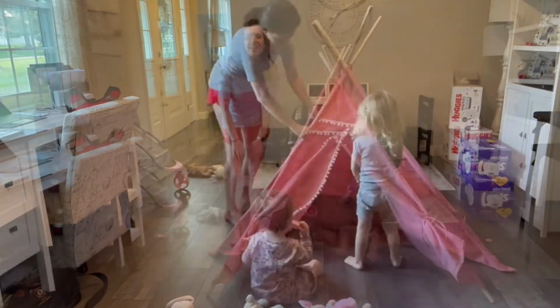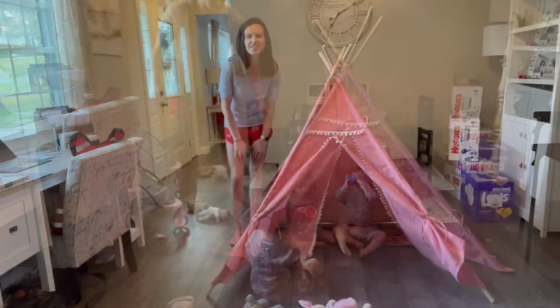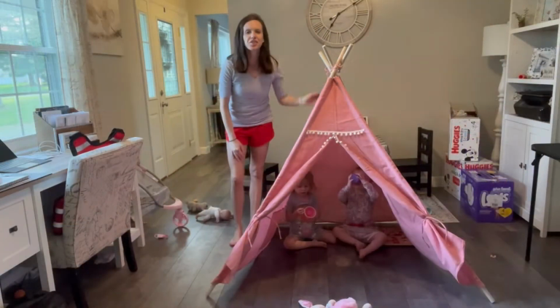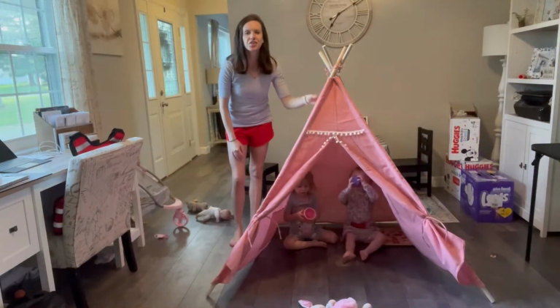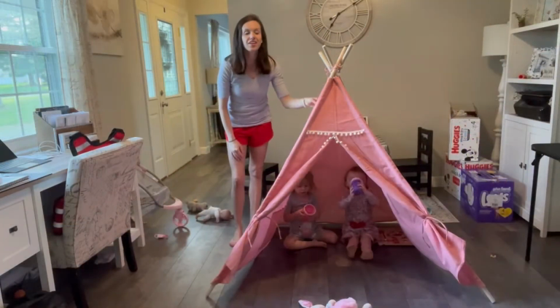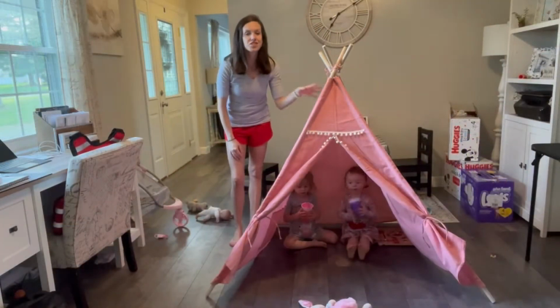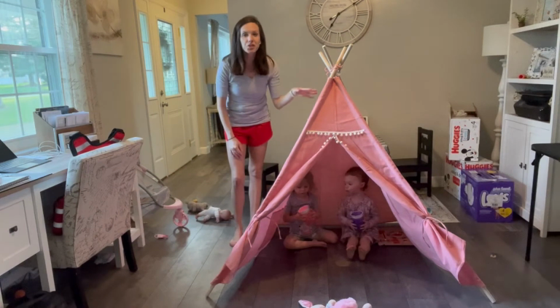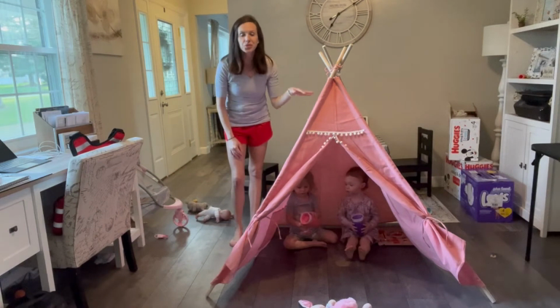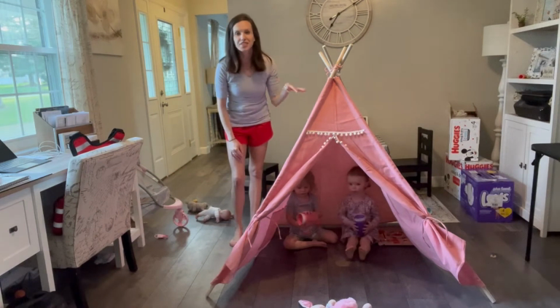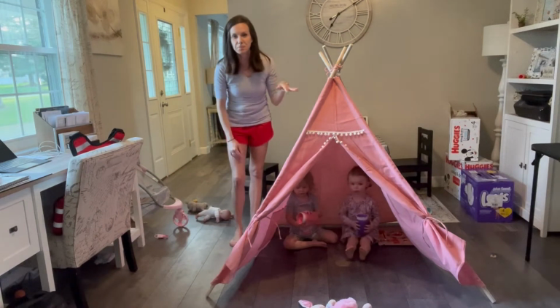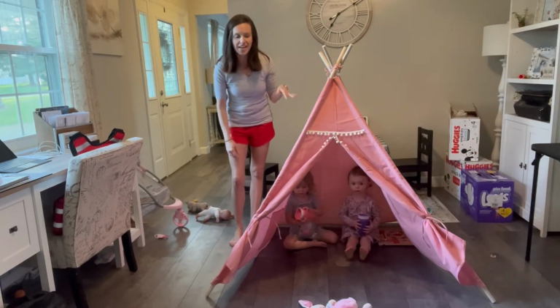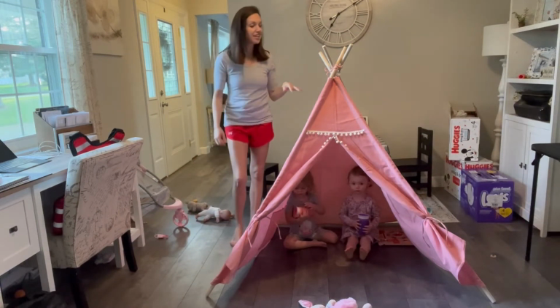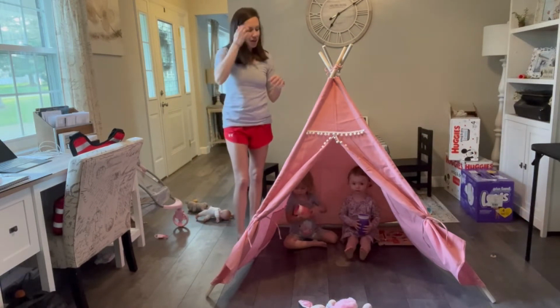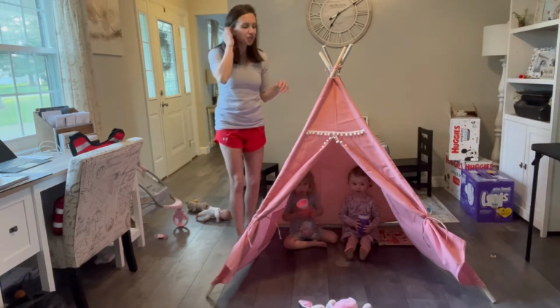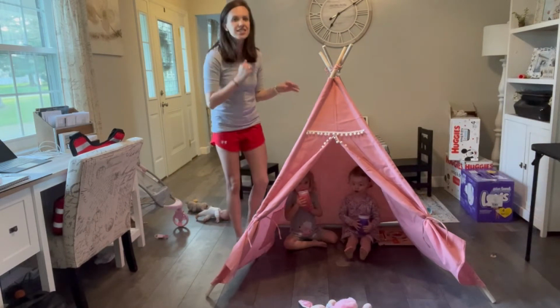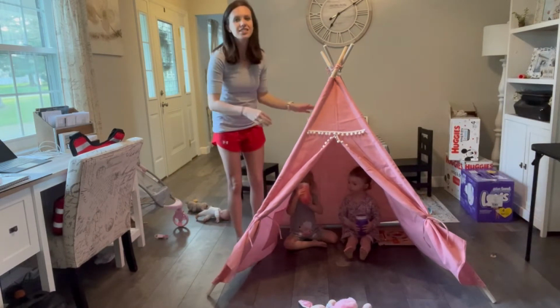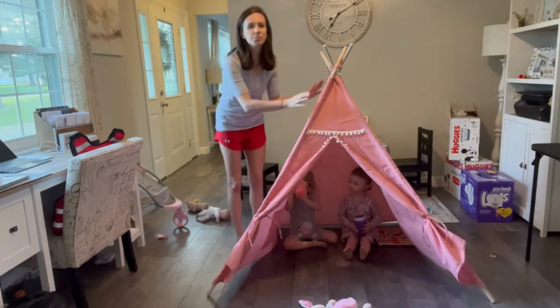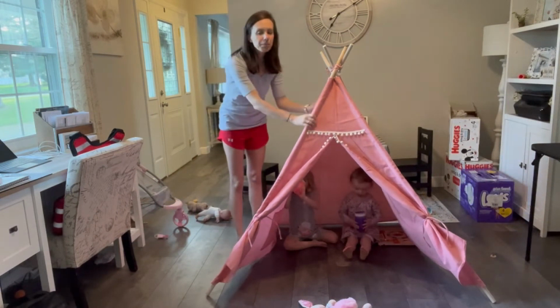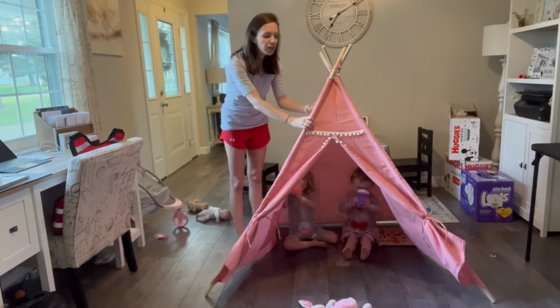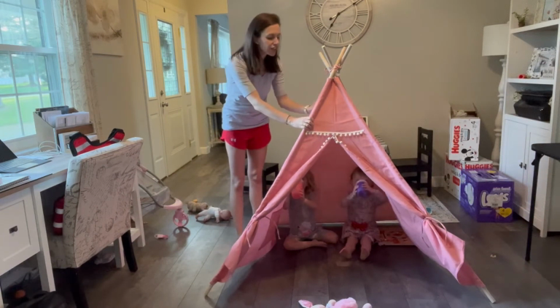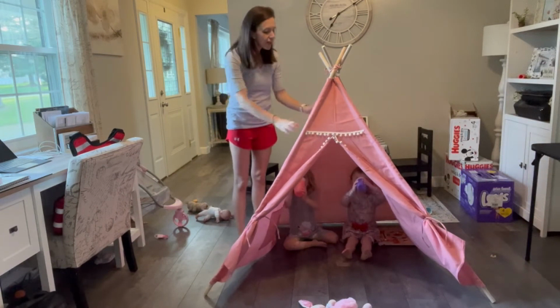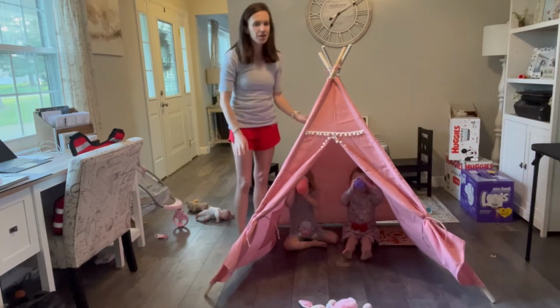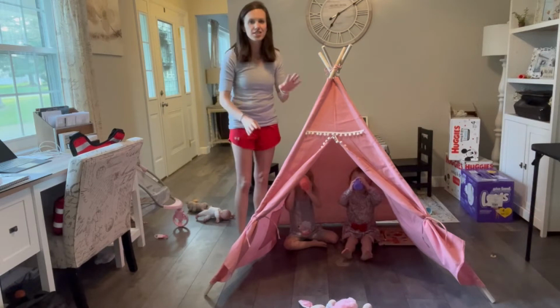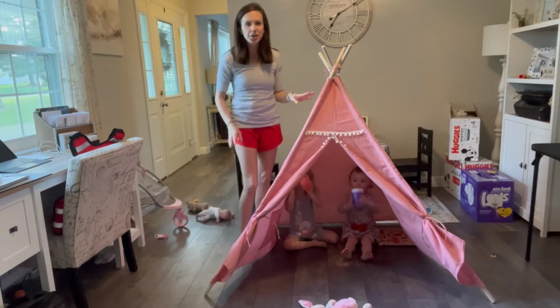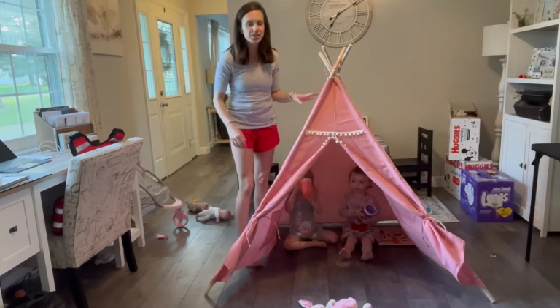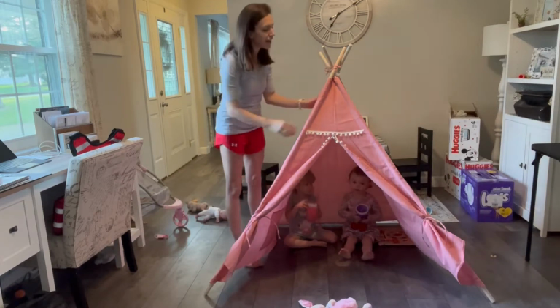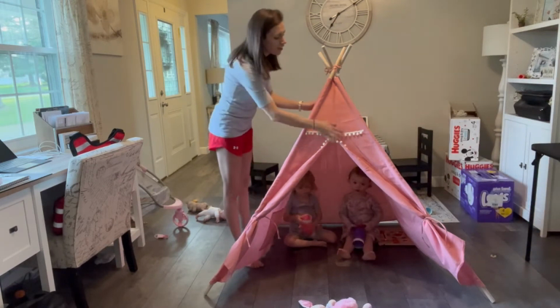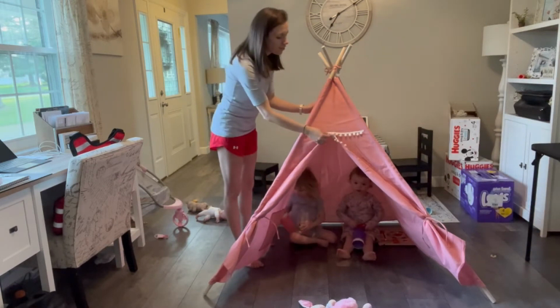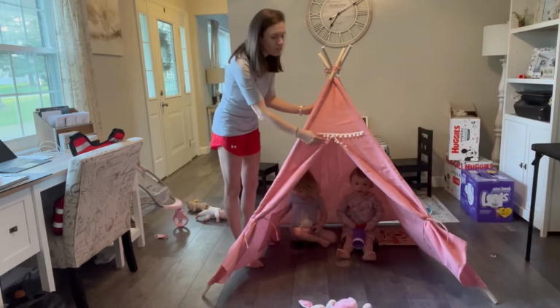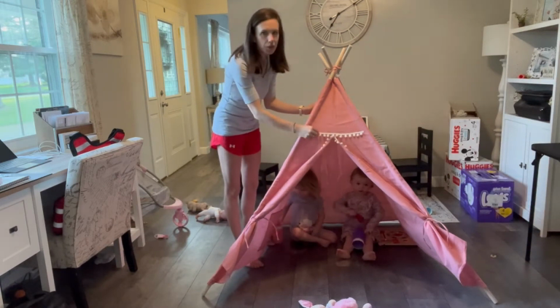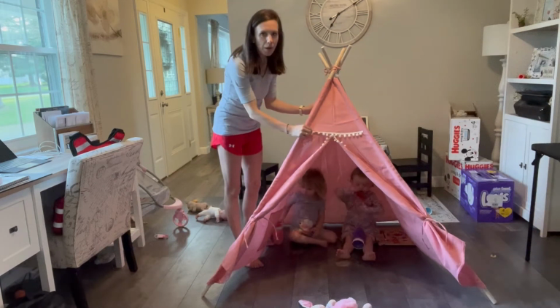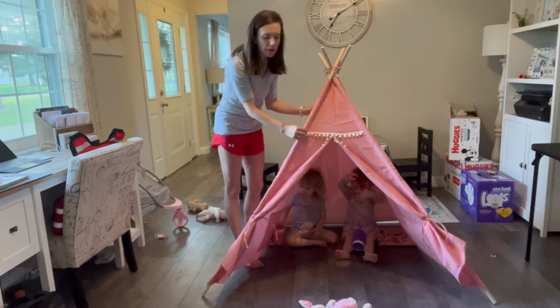Hi, this is our review of the Super Cute Girls TP-10. As you can see, it is this pretty pink color. It has this super cute design here on the front with the little pom-poms.